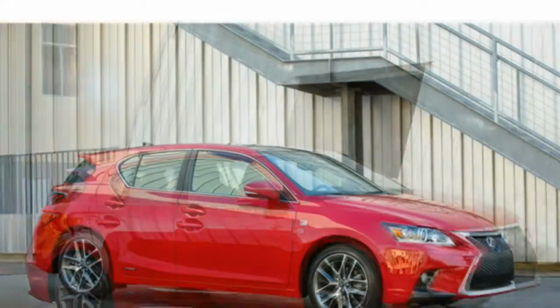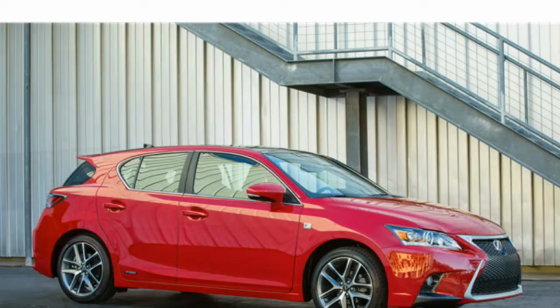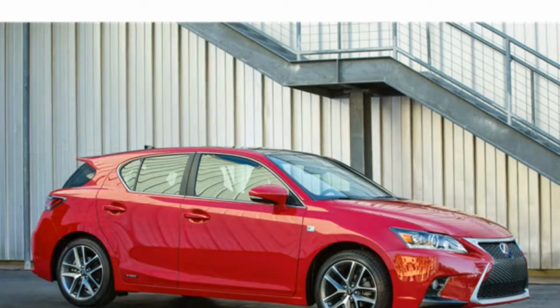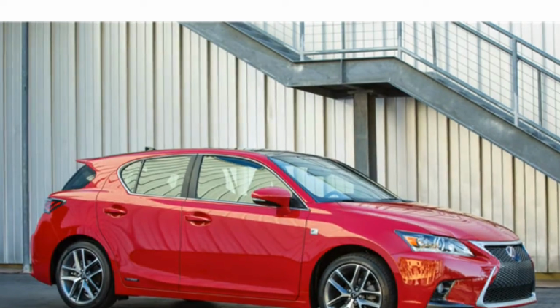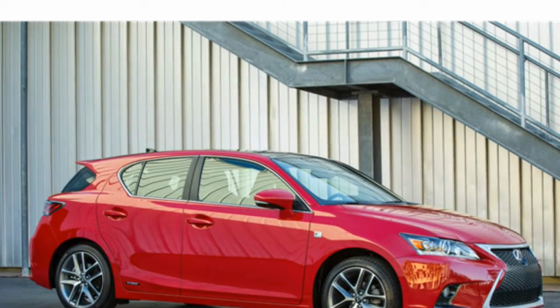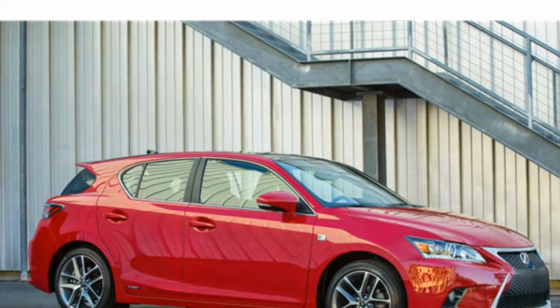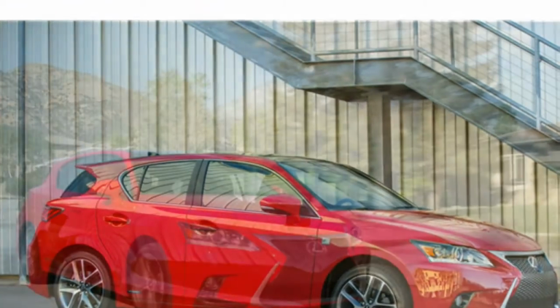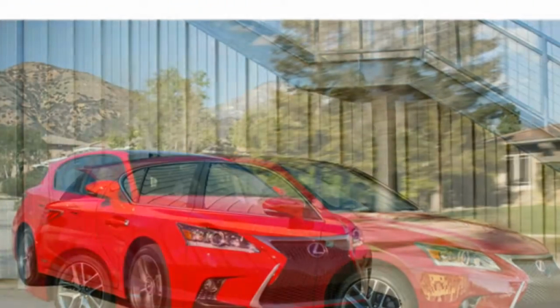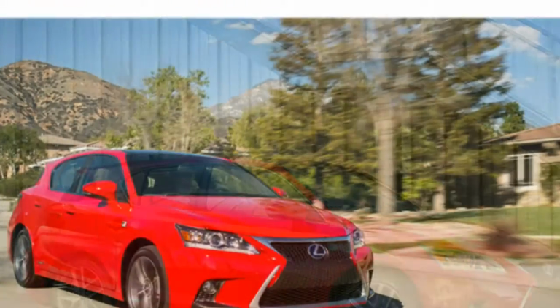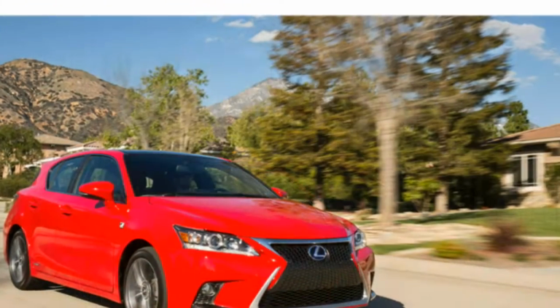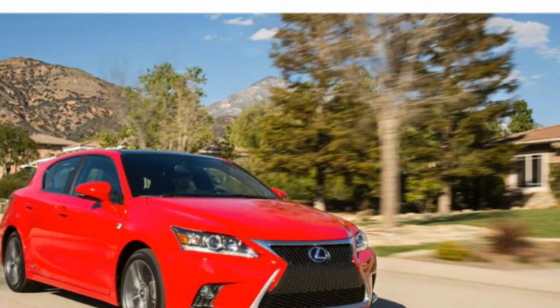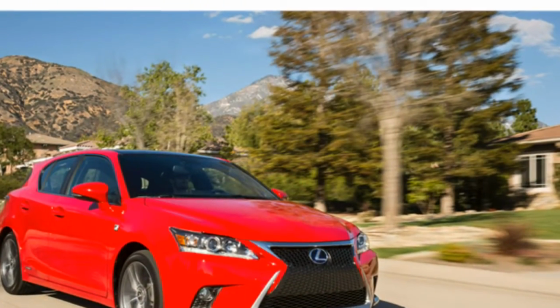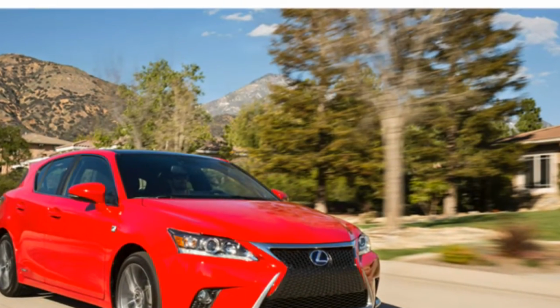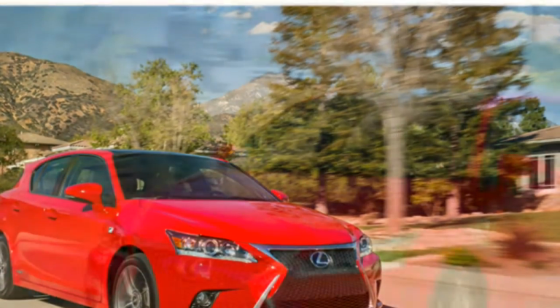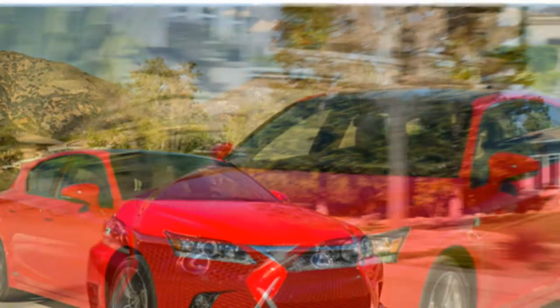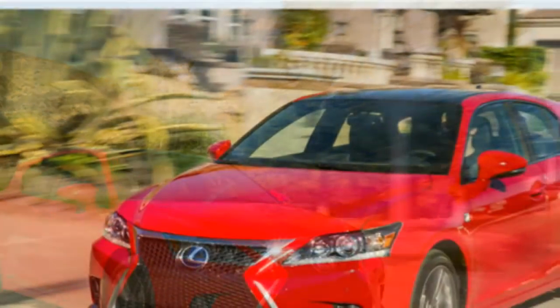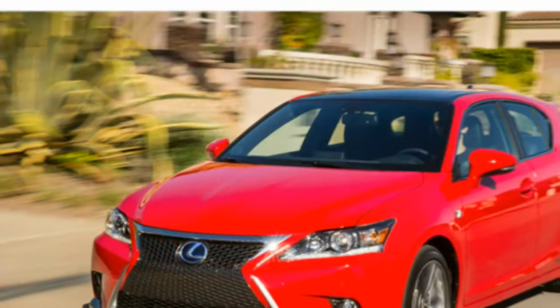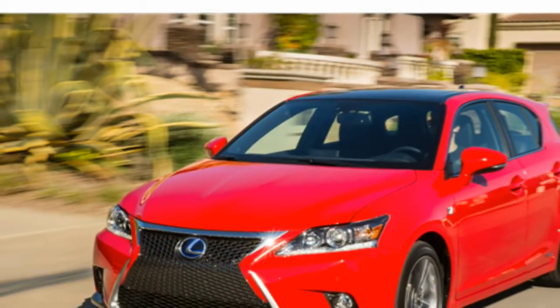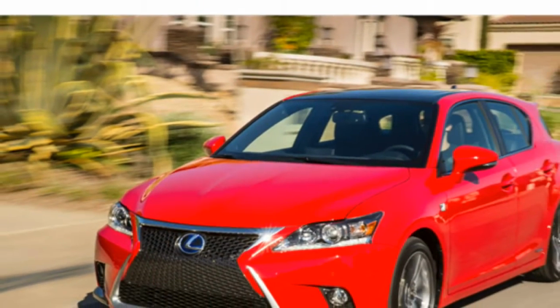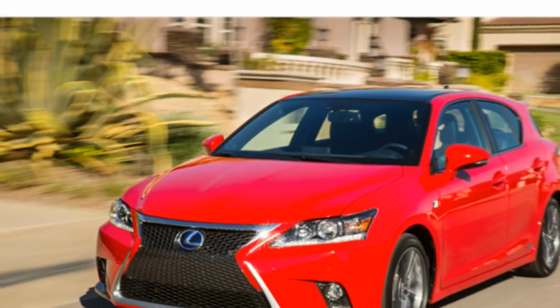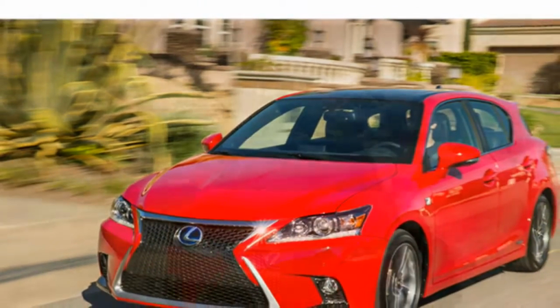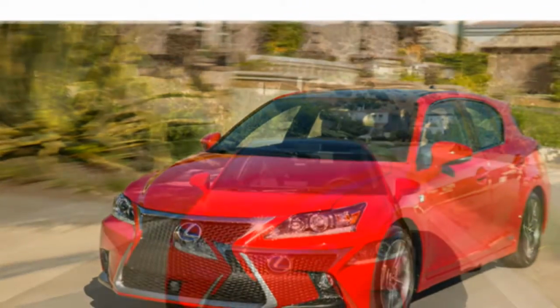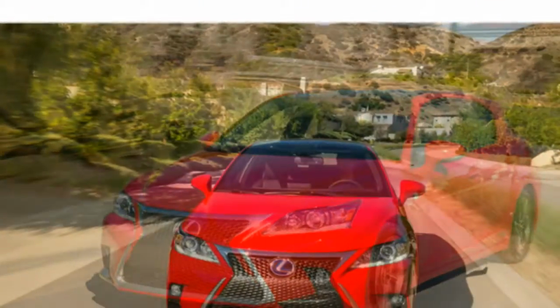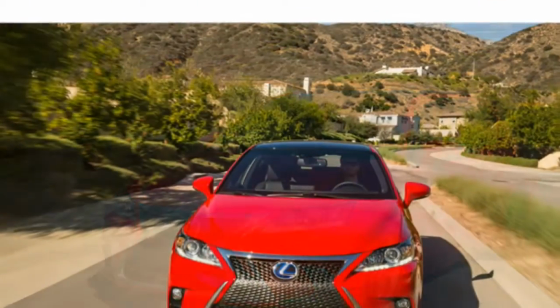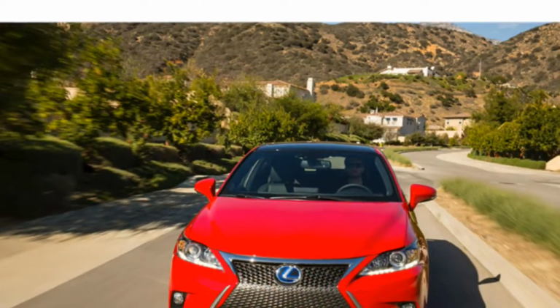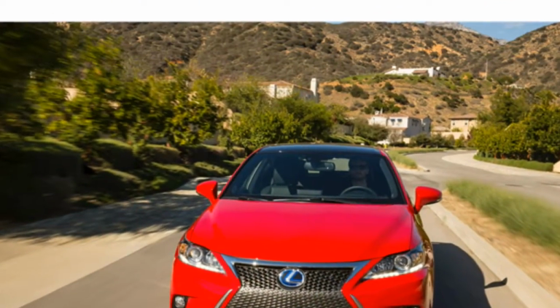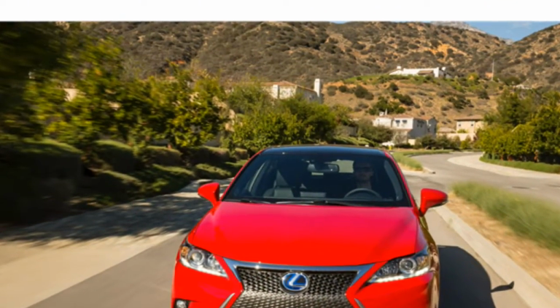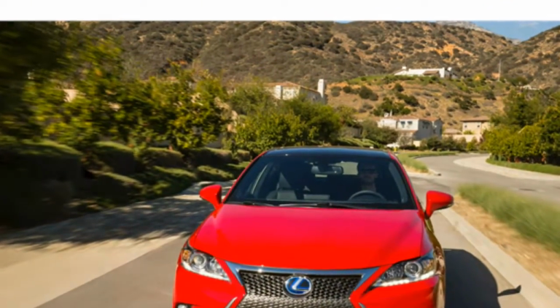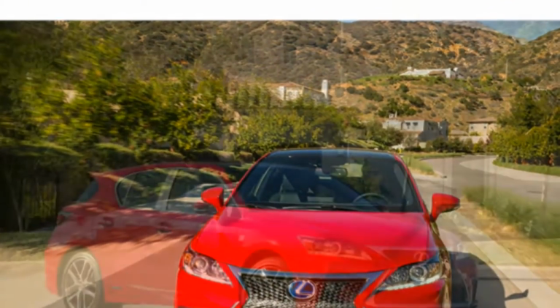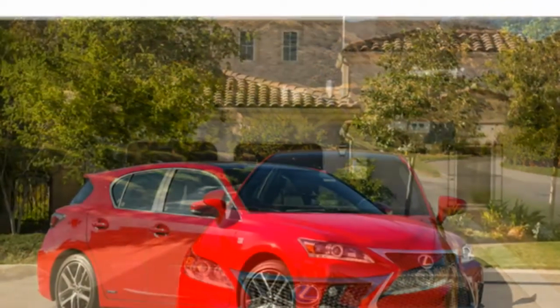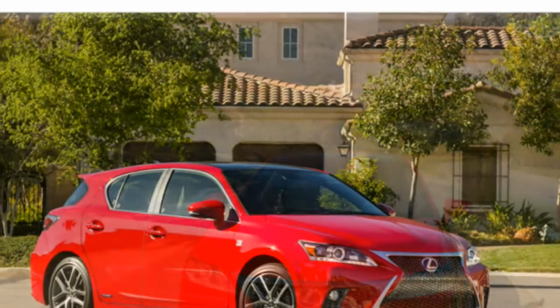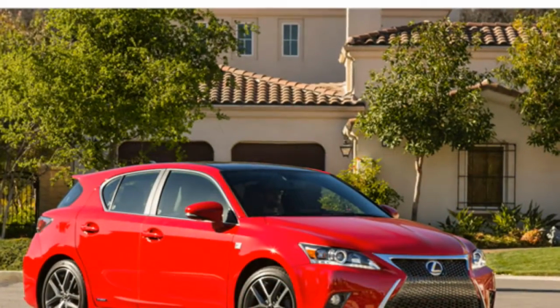The 2016 Lexus CT 200h has good cargo space for an upscale small car. Still, hatchbacks typically have a bit more space than the CT Hybrid.